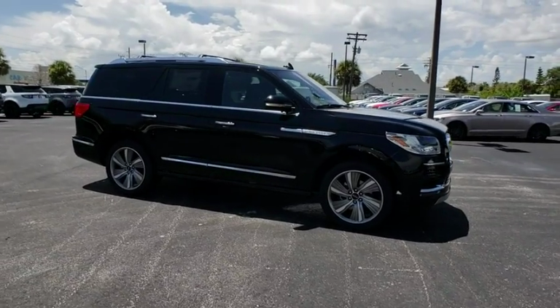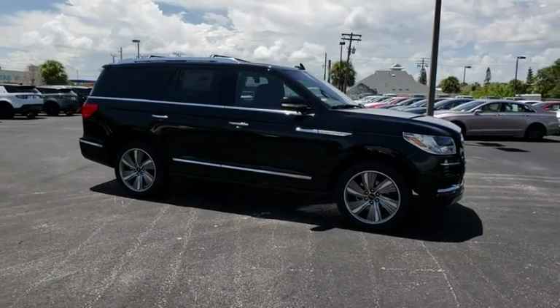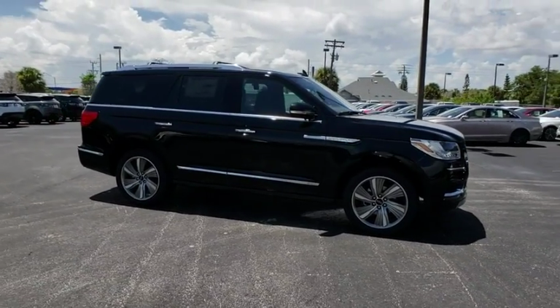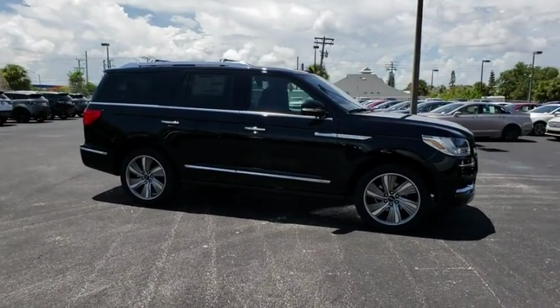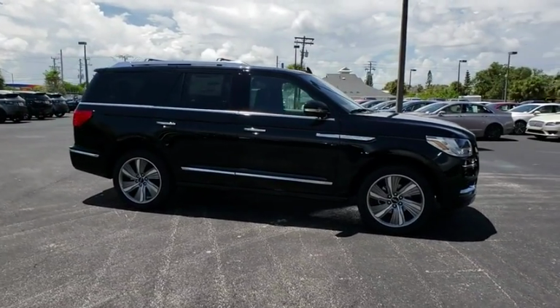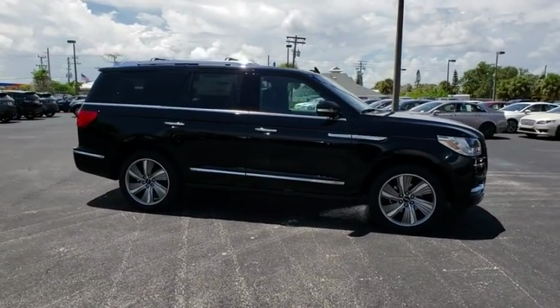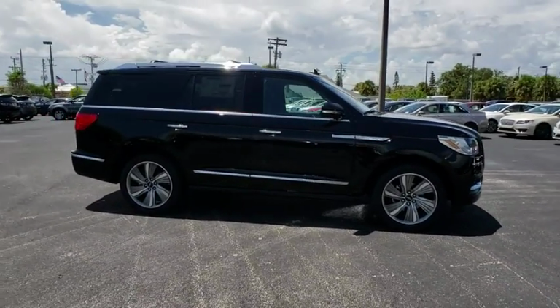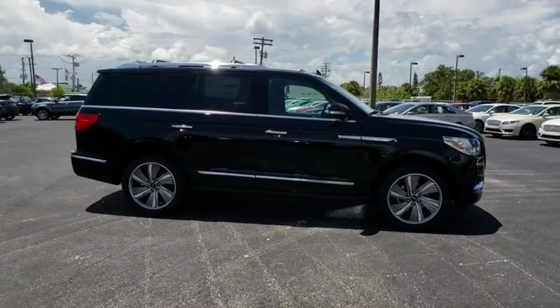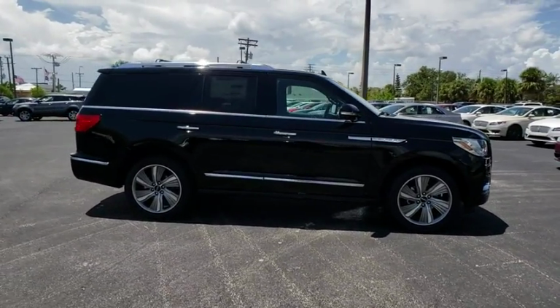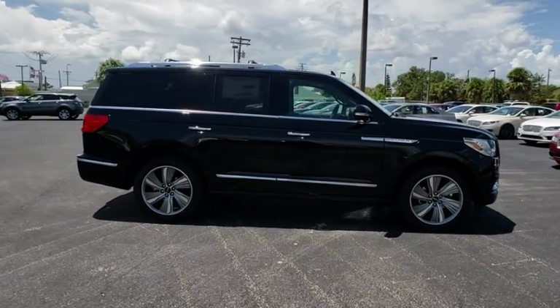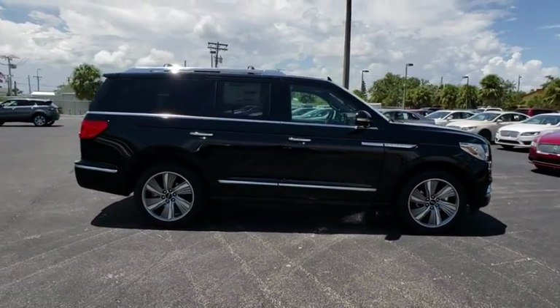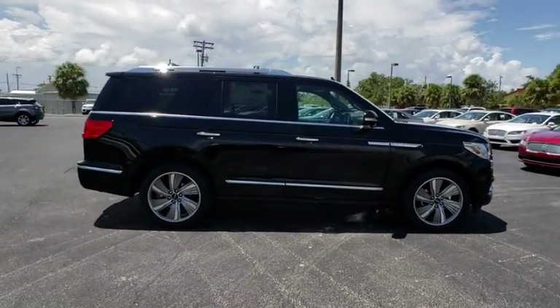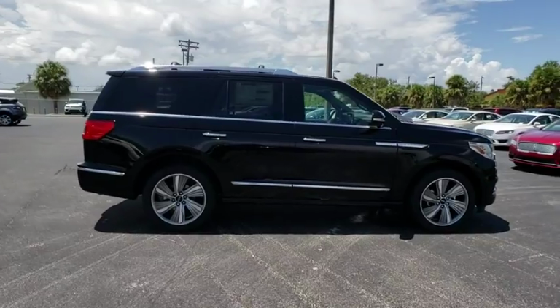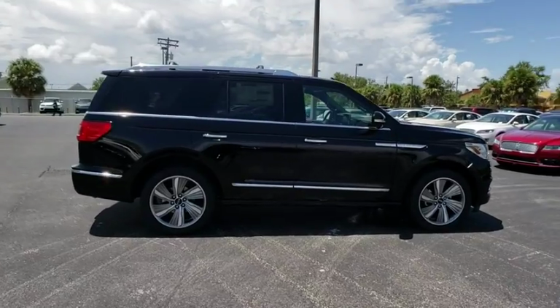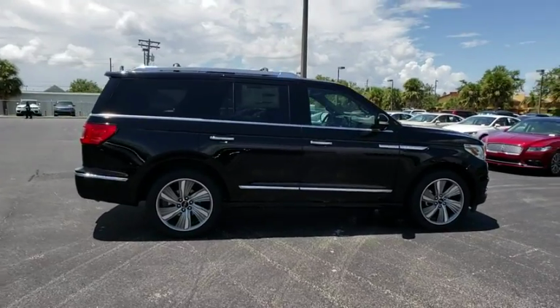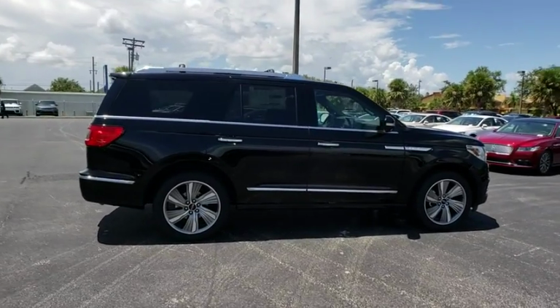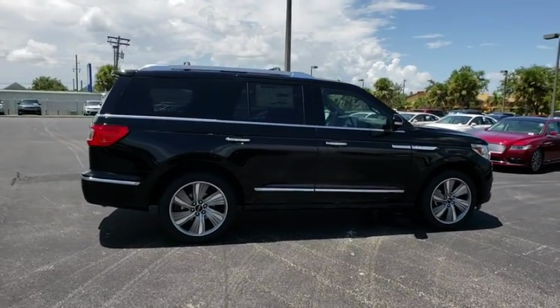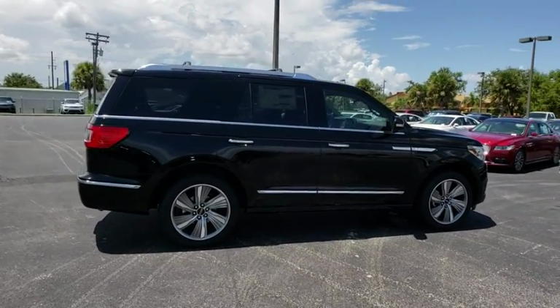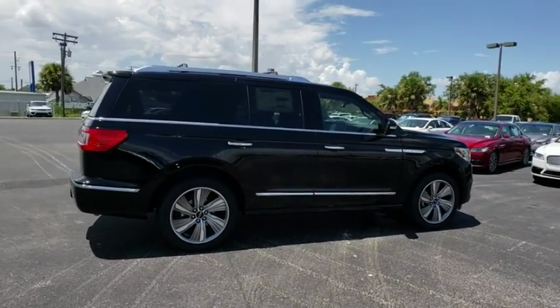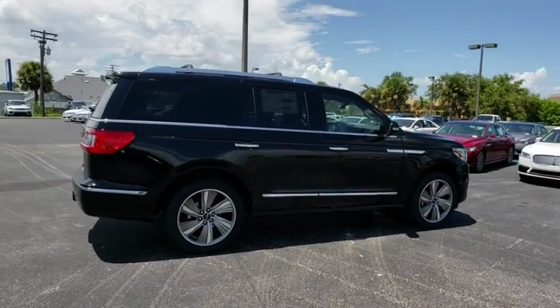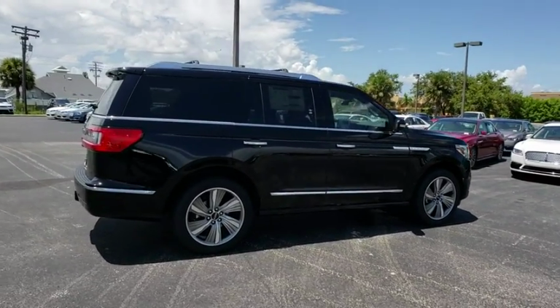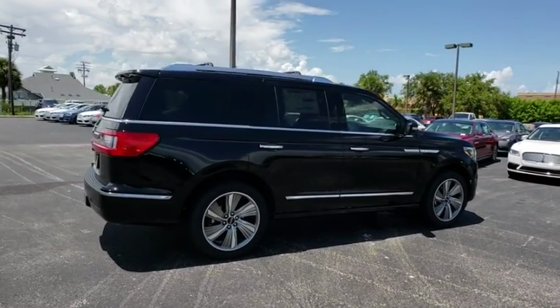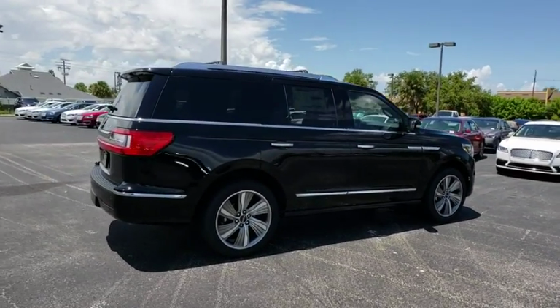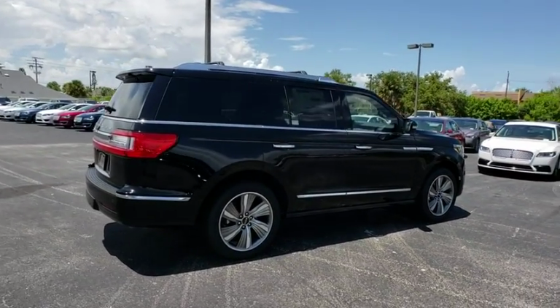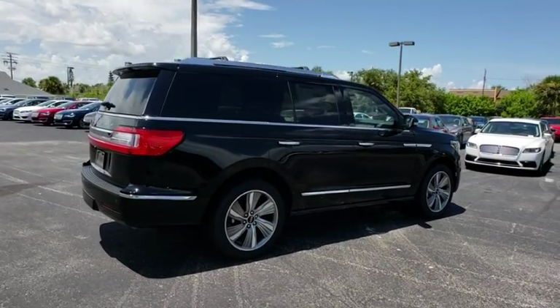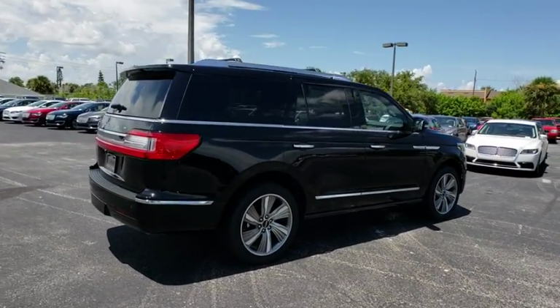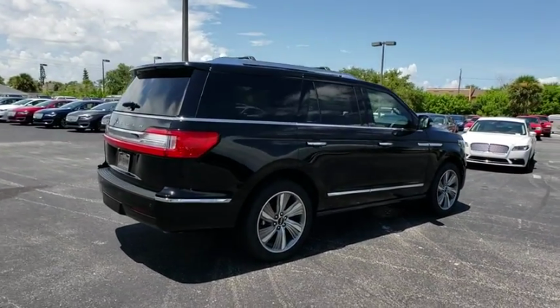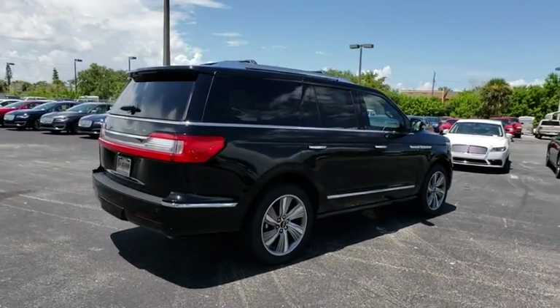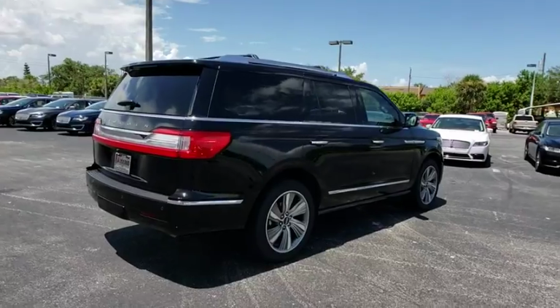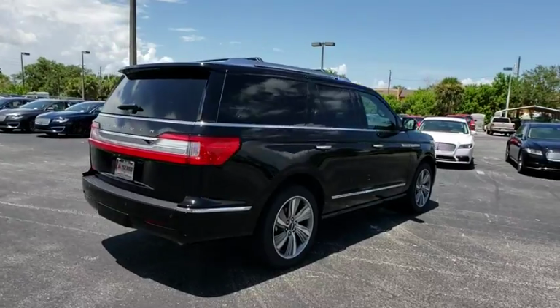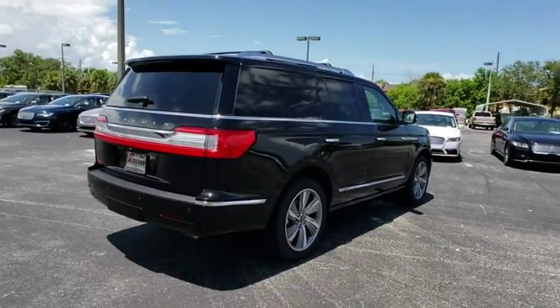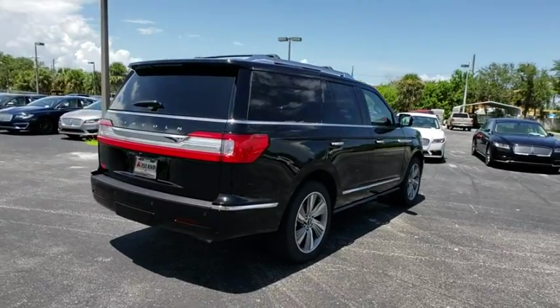This luxury SUV is powerfully persuasive. Here are some of this vehicle's great options: stability control, power liftgate, traction control, navigation system.